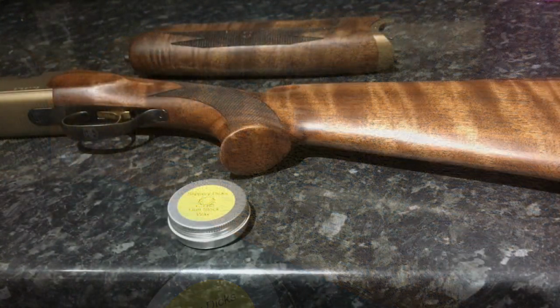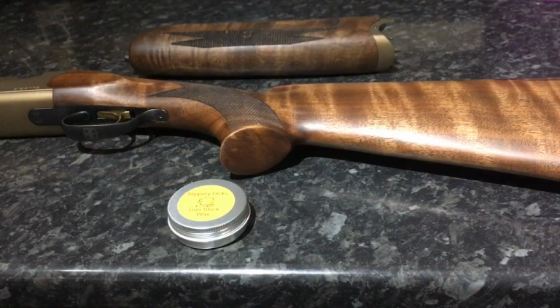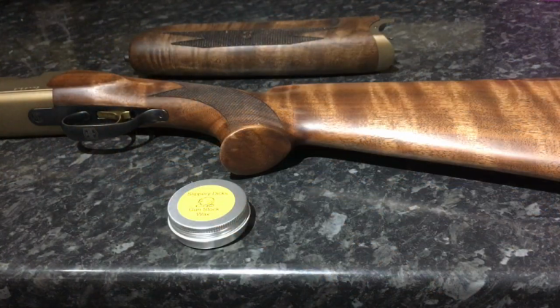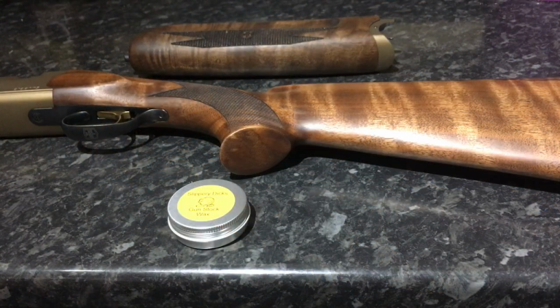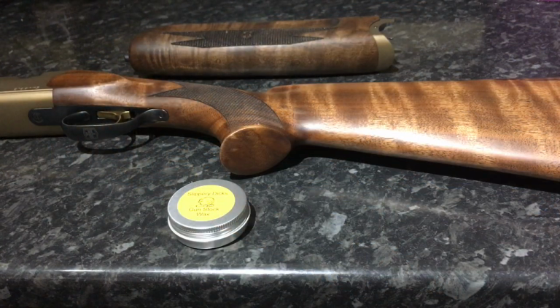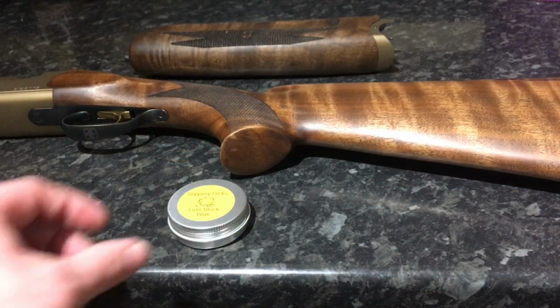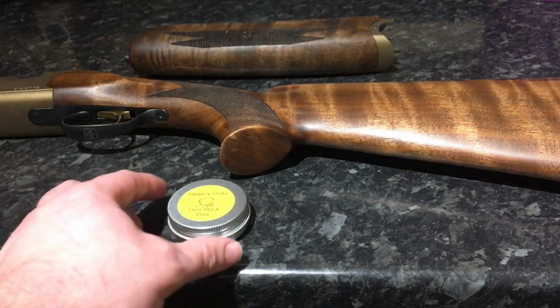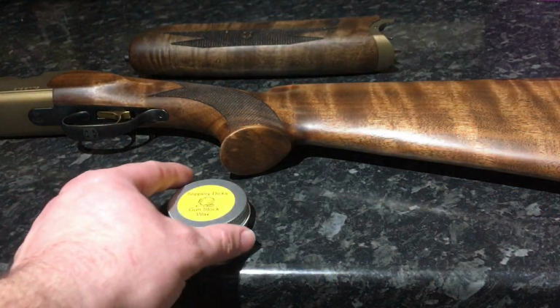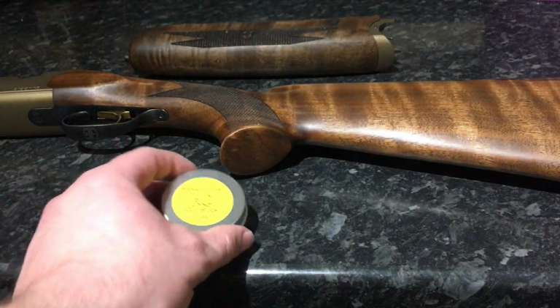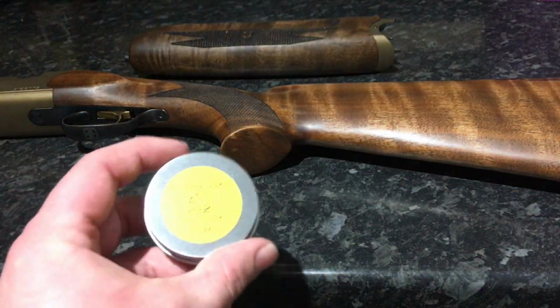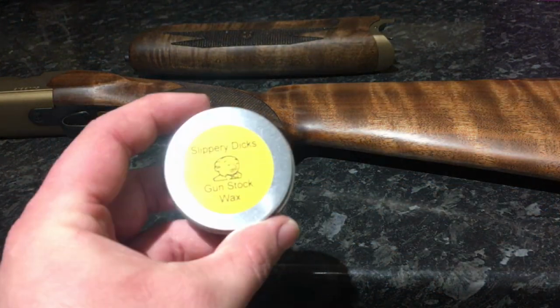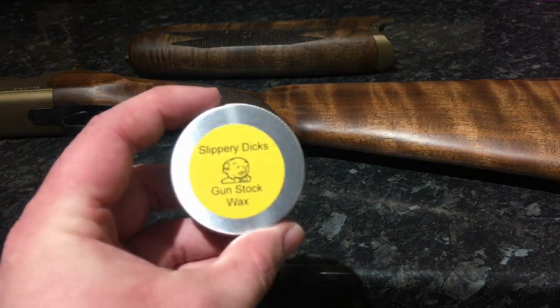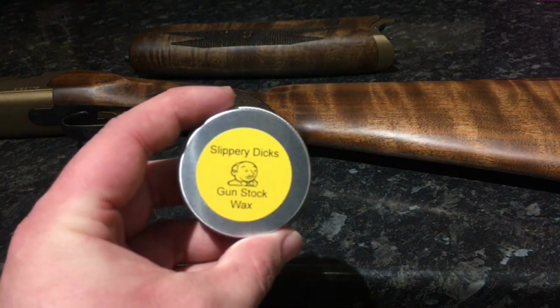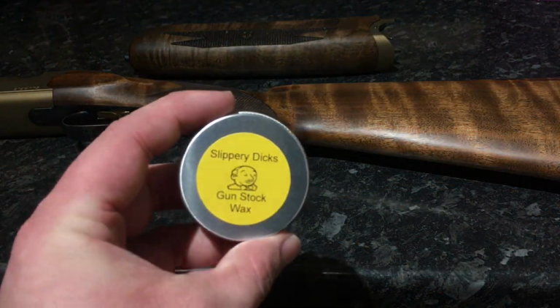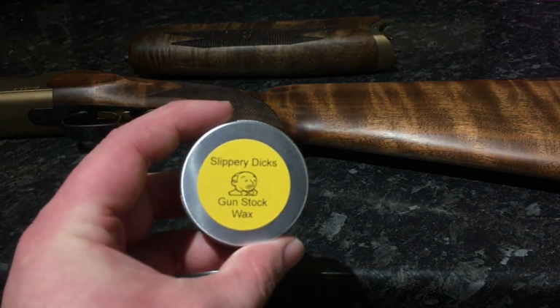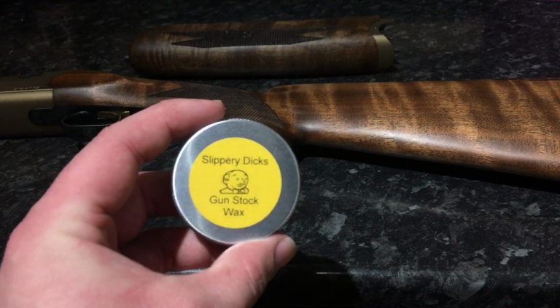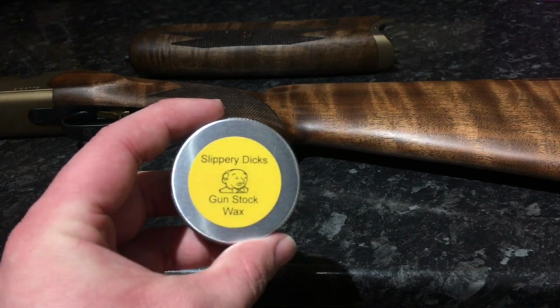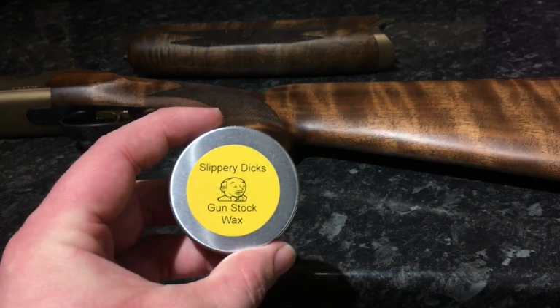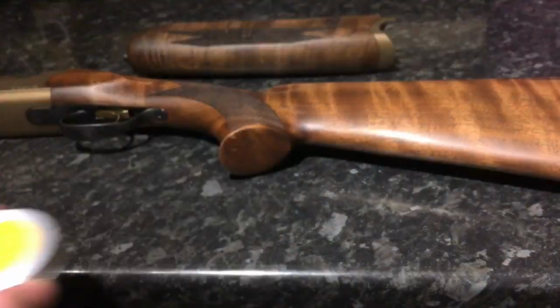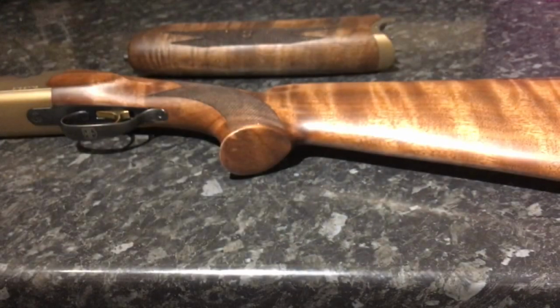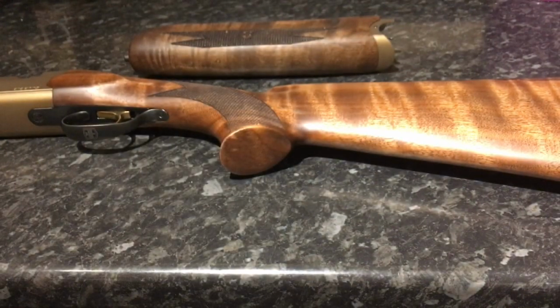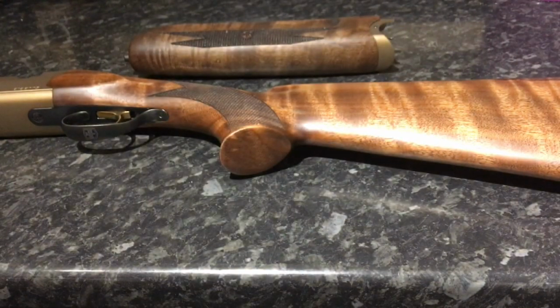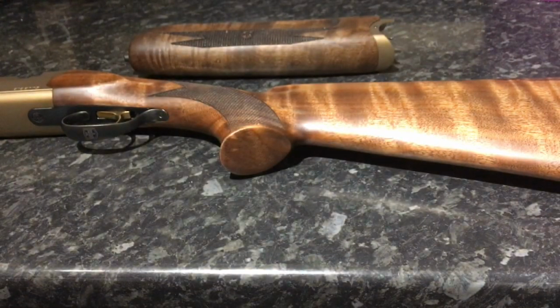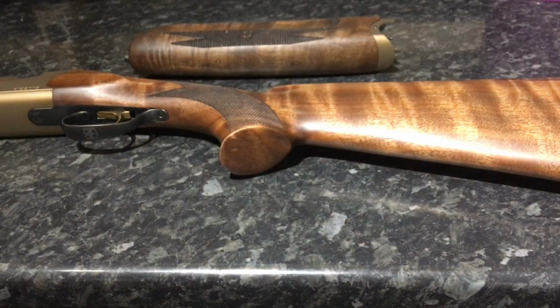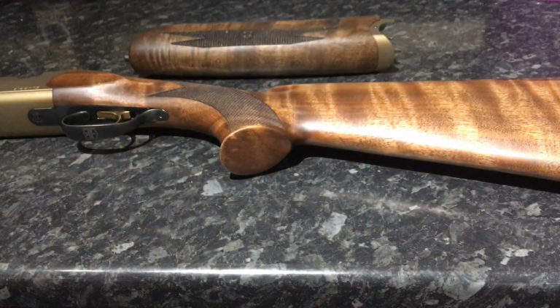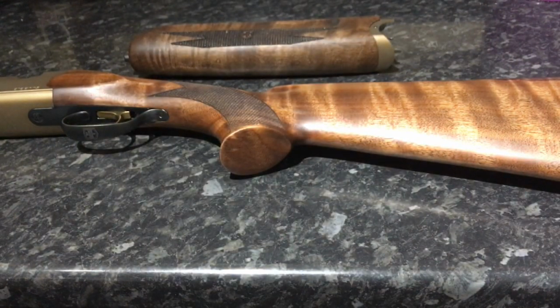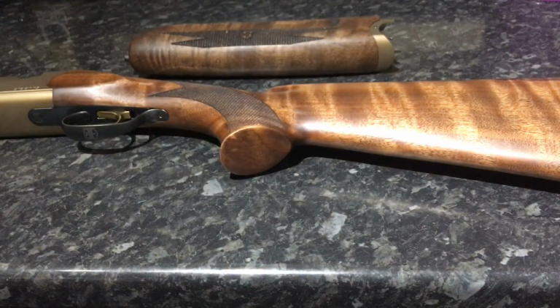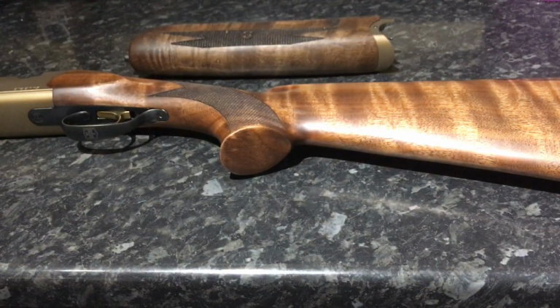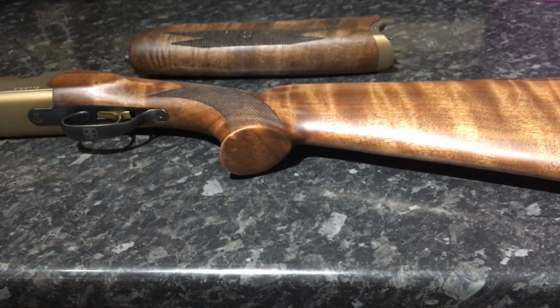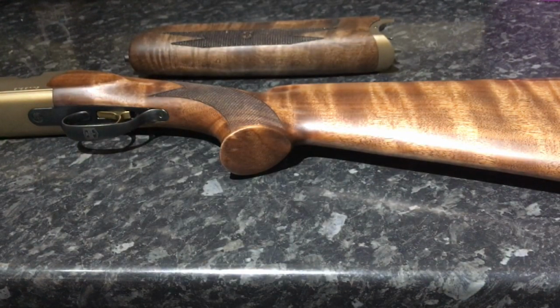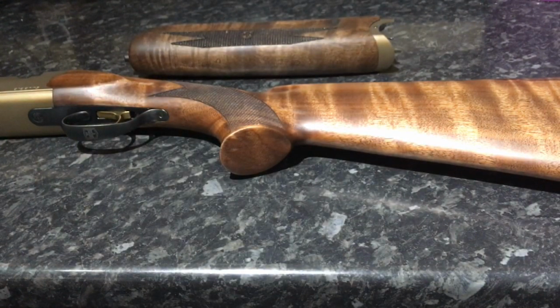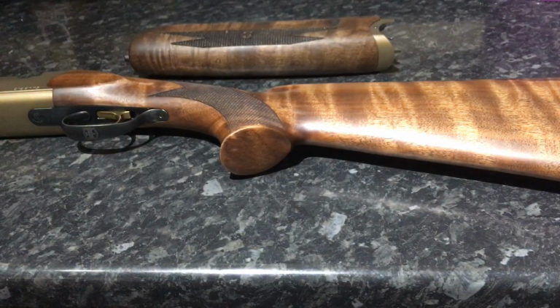Hi guys, so today we're going to be taking a look at this stuff — Slippery Dicks. Fantastic name for a product in my opinion. I've heard nothing but good things about it.